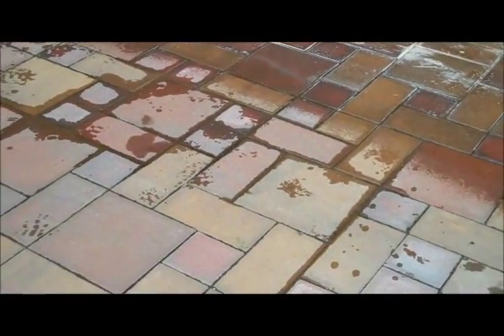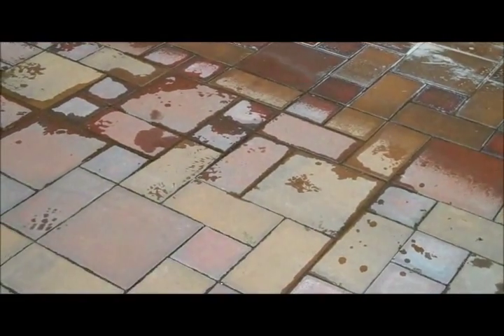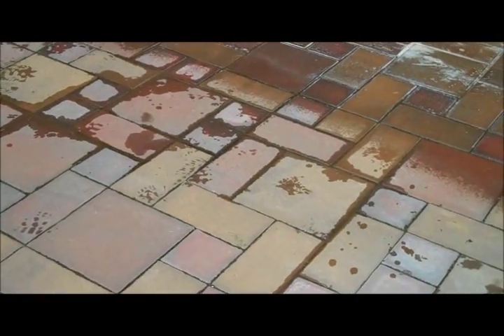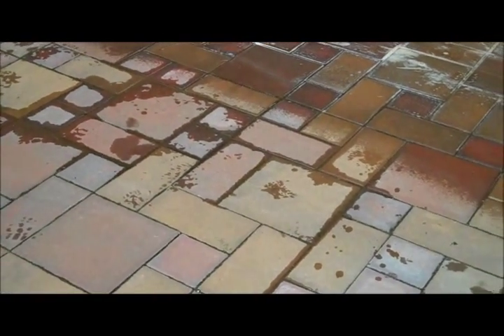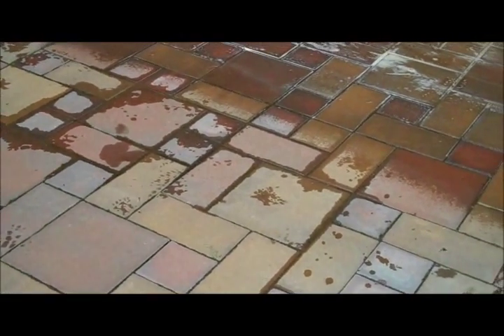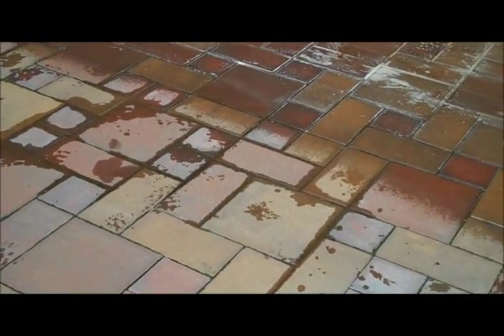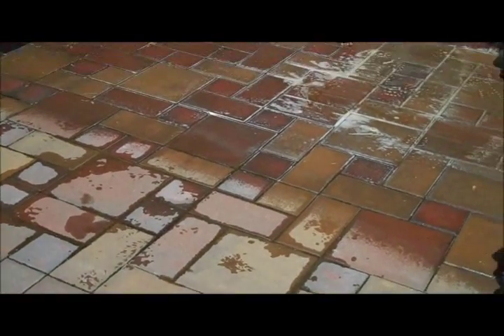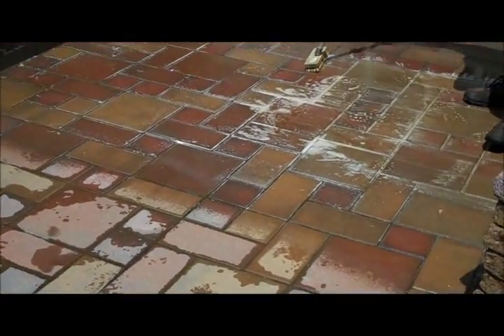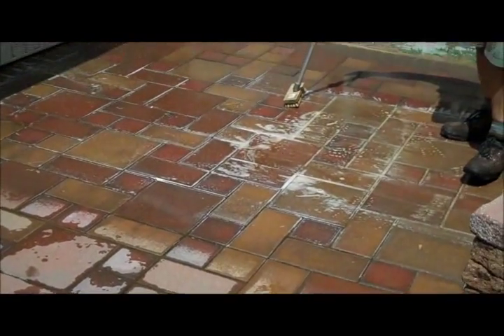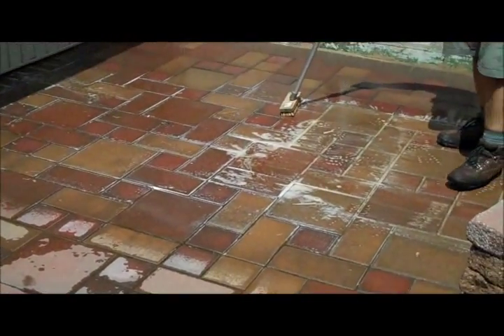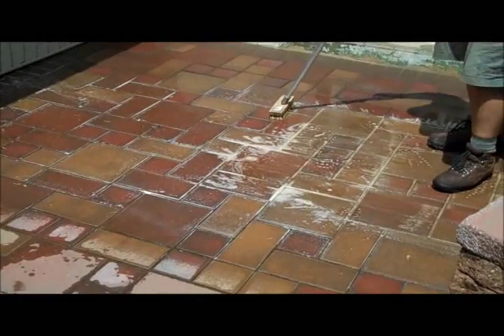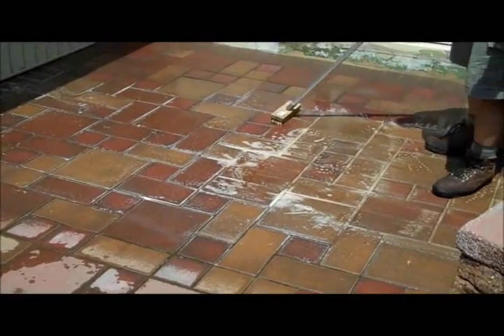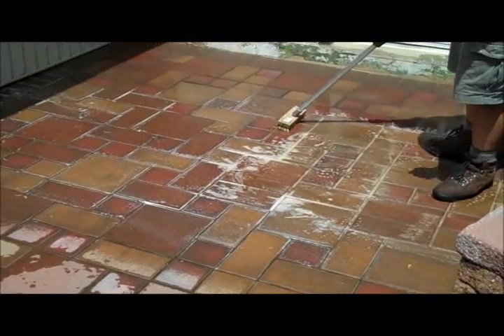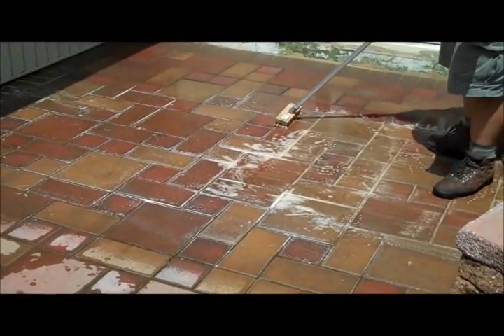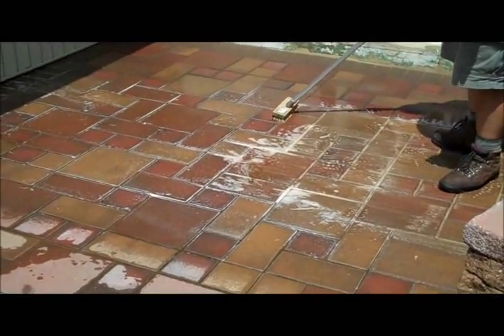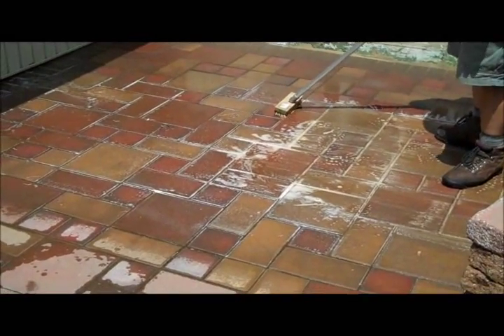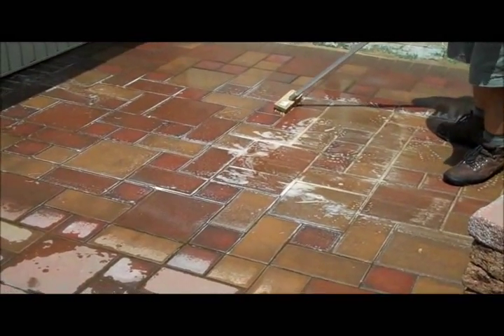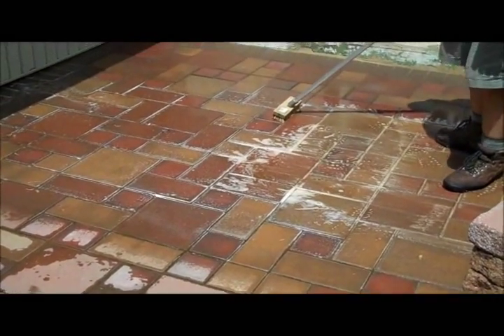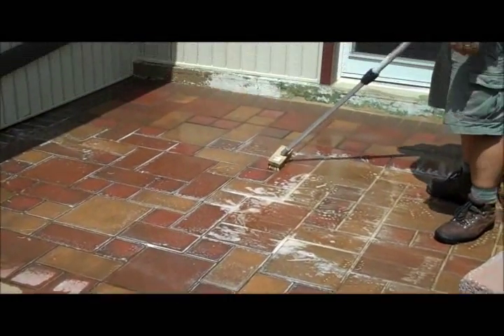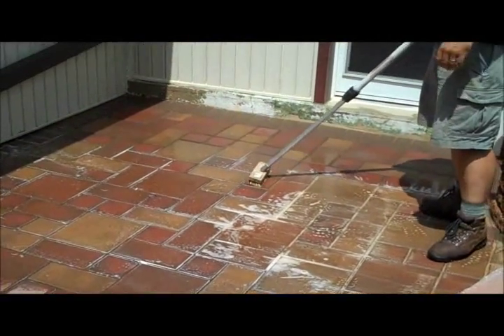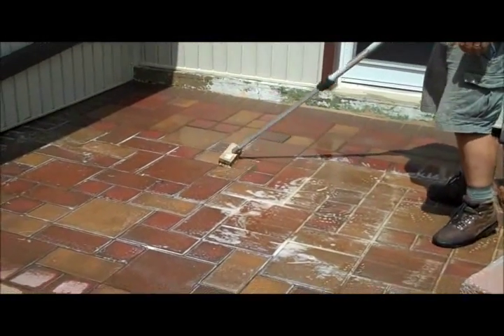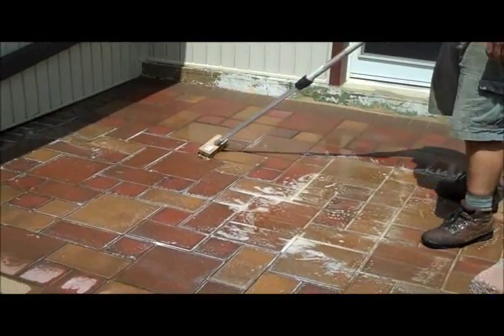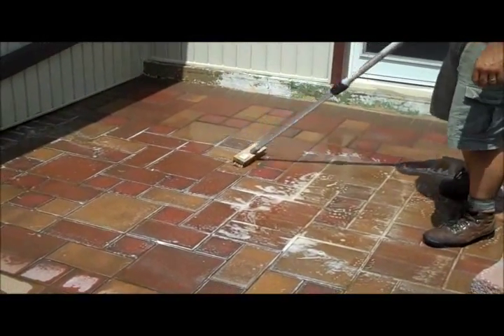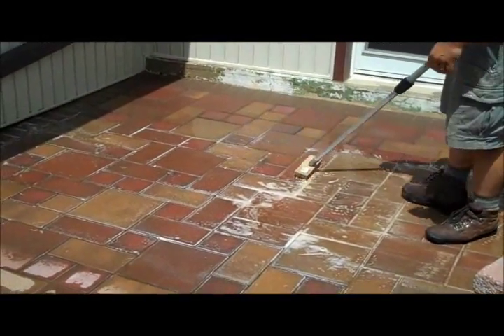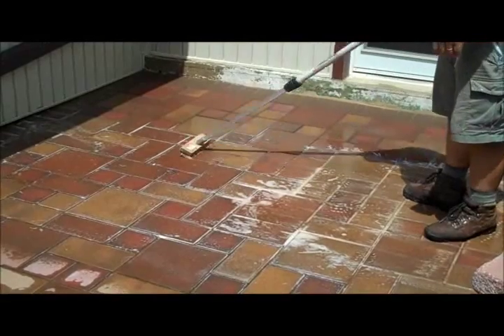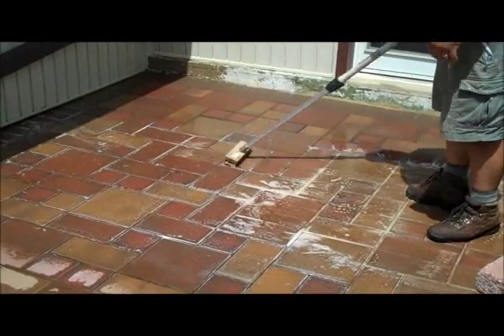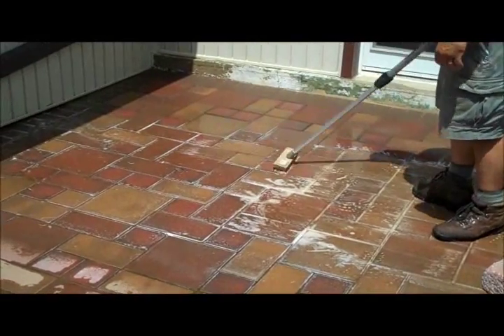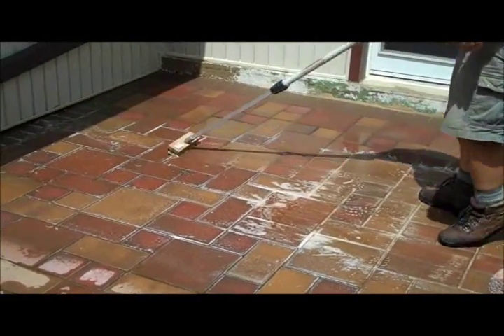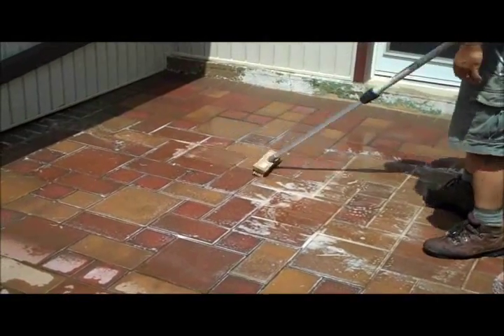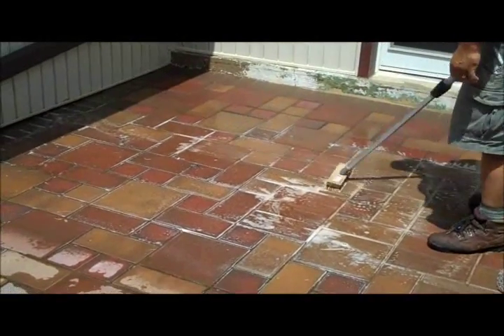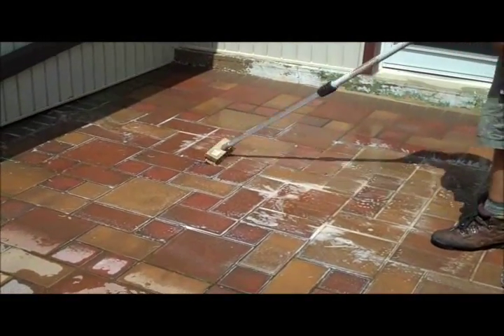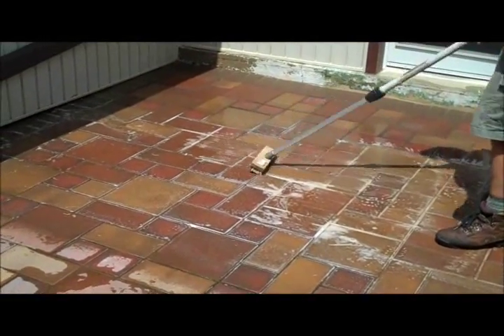It's pretty bad, huh? The chemical wash you put on it — it's an efflorescence cleaner, remover. Yeah, we were under the porch.